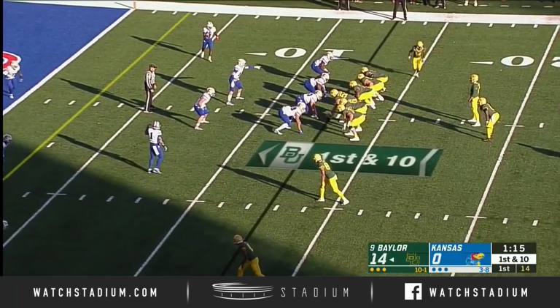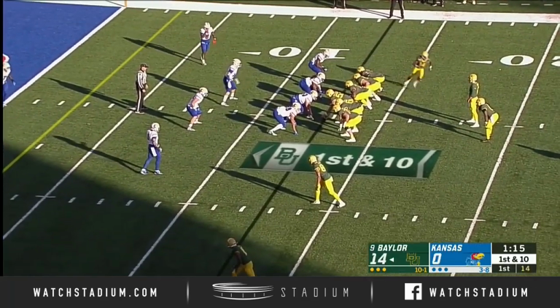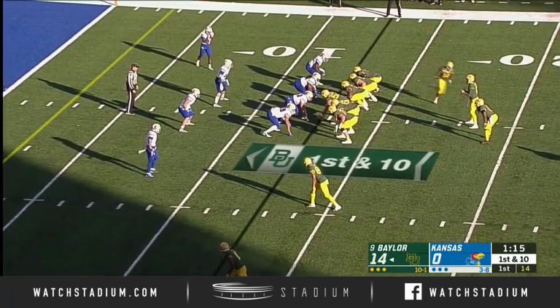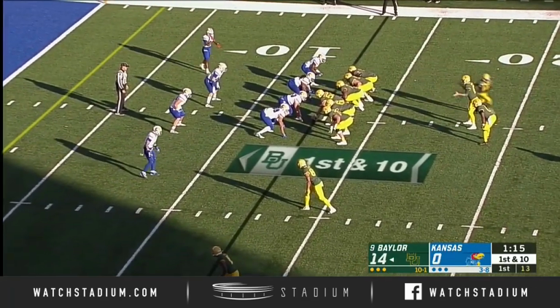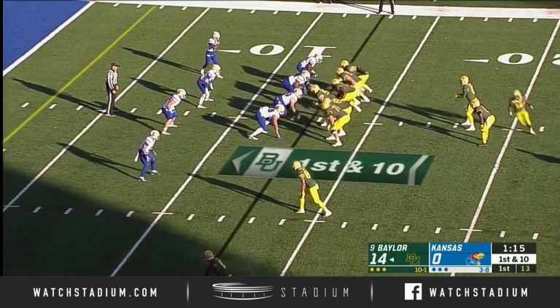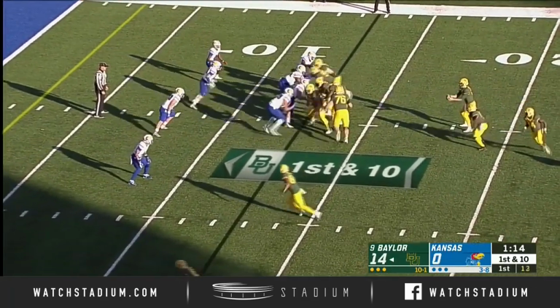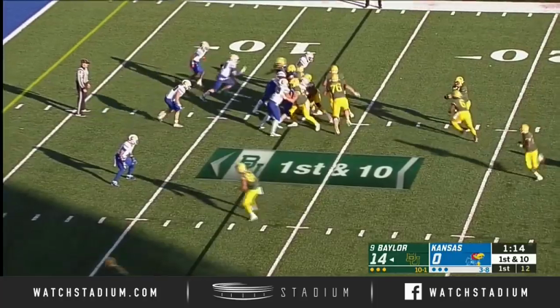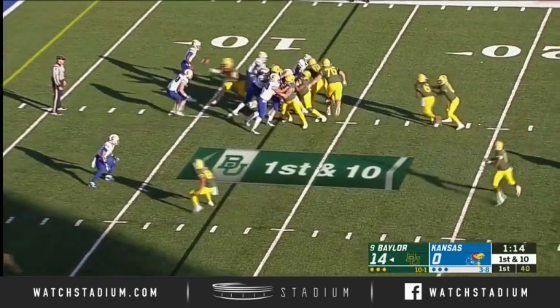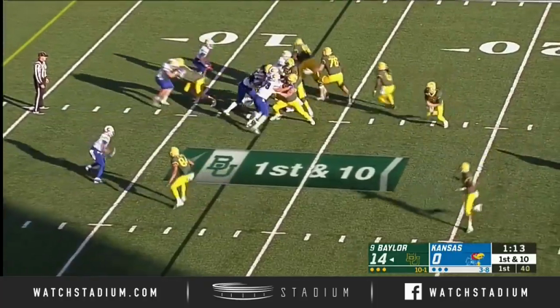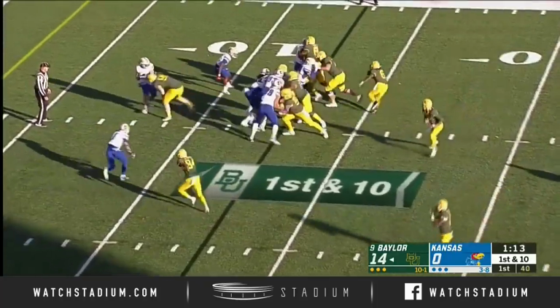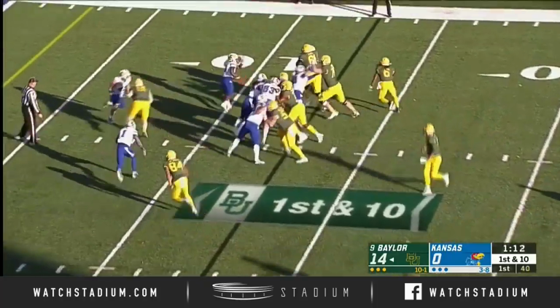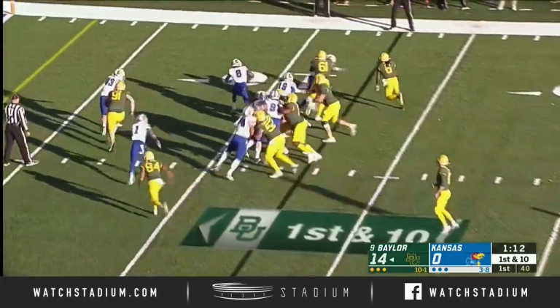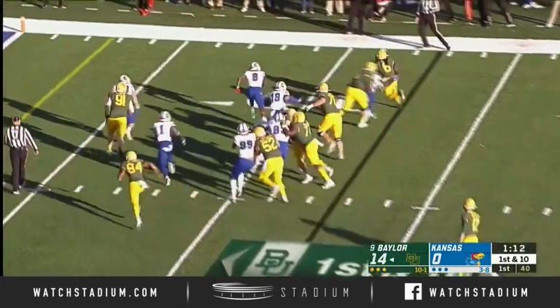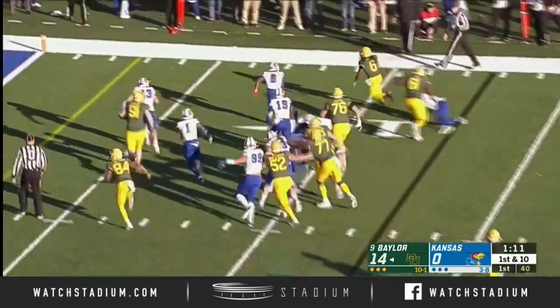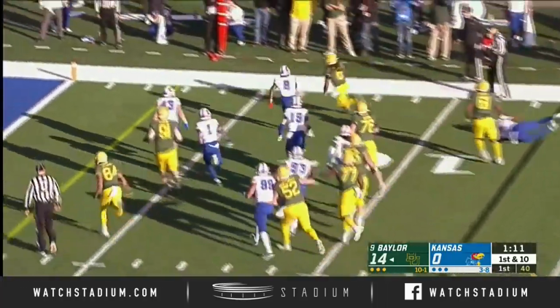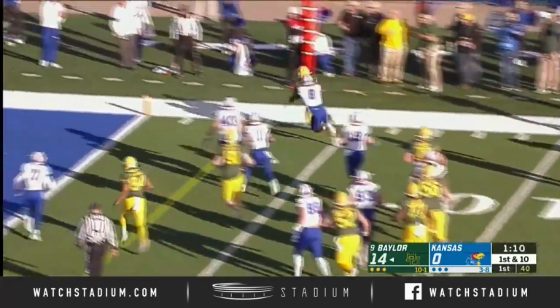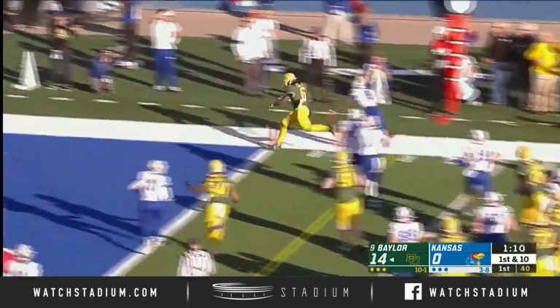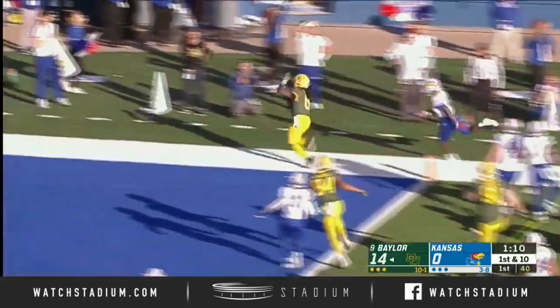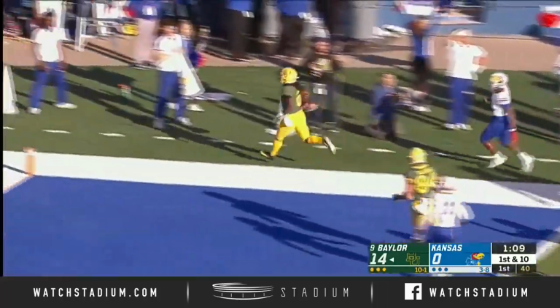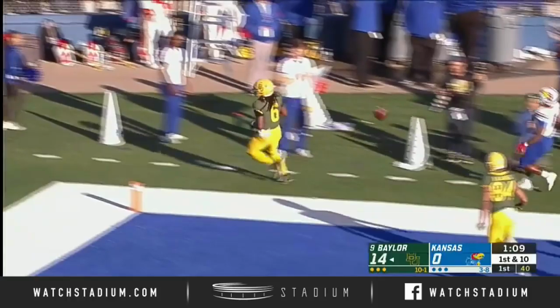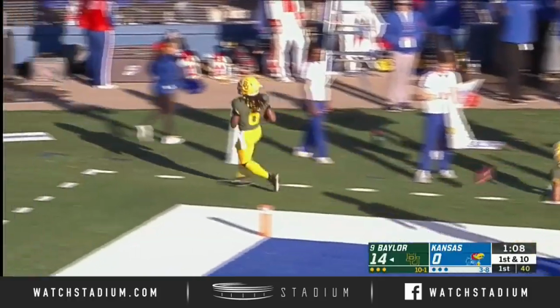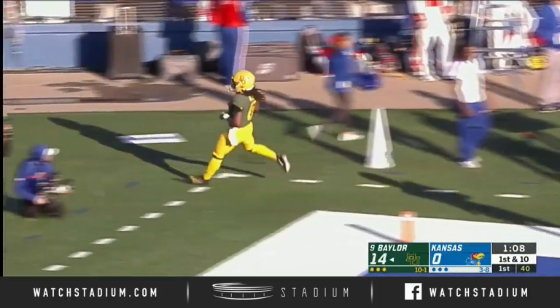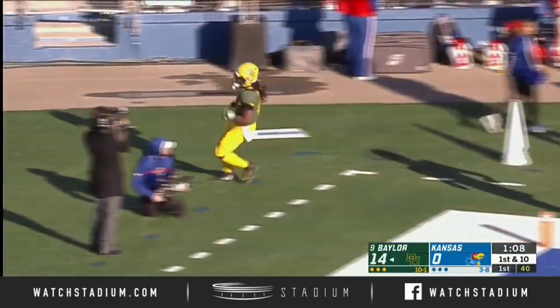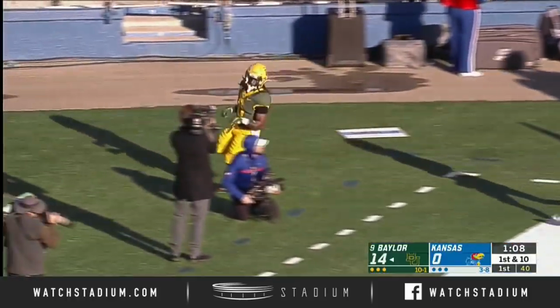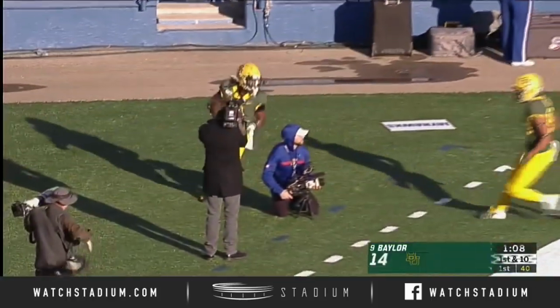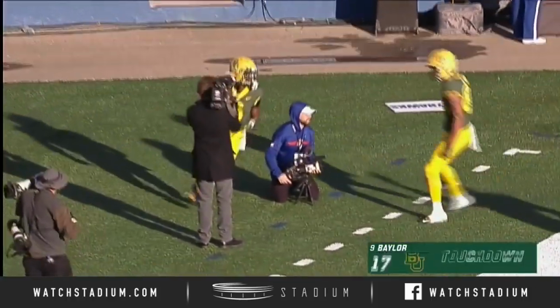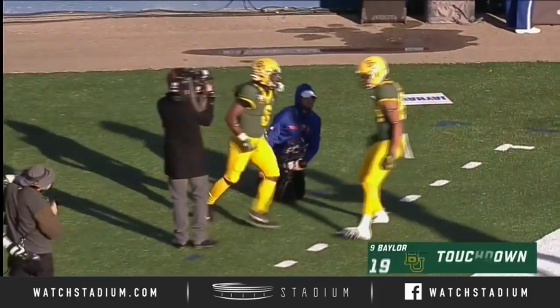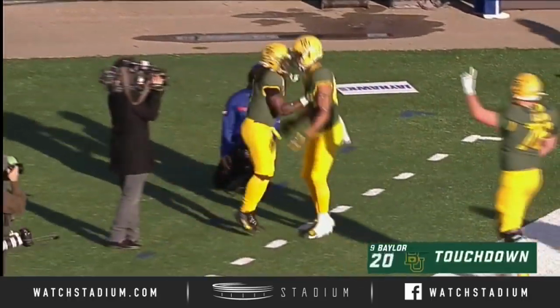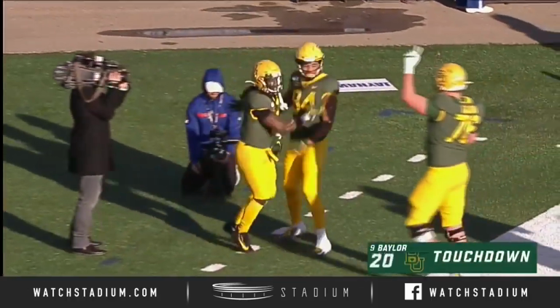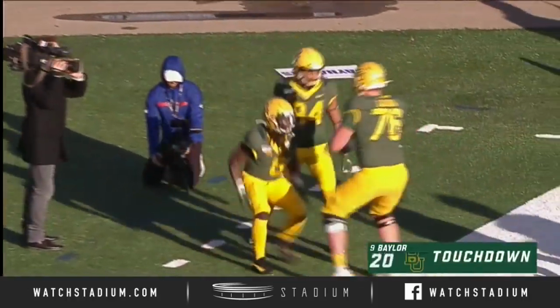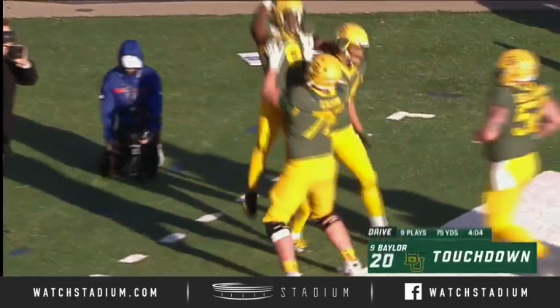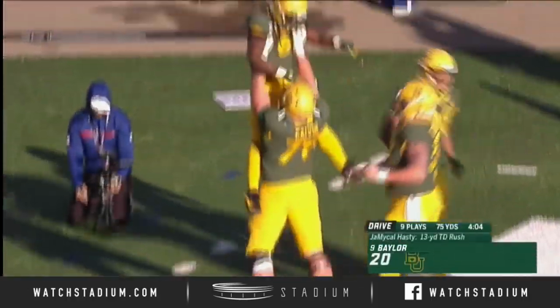First and 10 now into the red zone for Baylor. This is Jermichael Hastie, the bounce to the outside. Touchdown, Bears. That was Keith who got a key block for him up front.